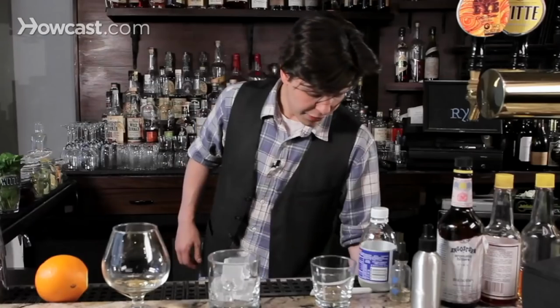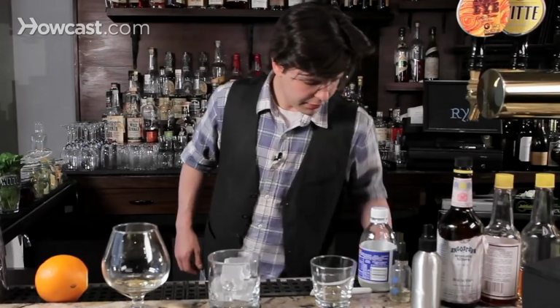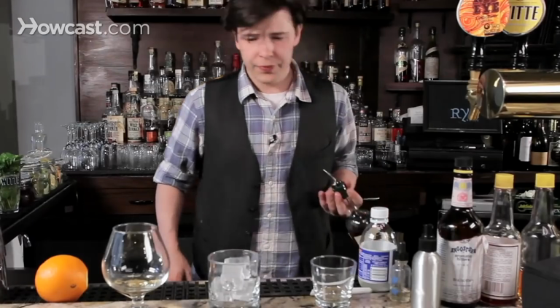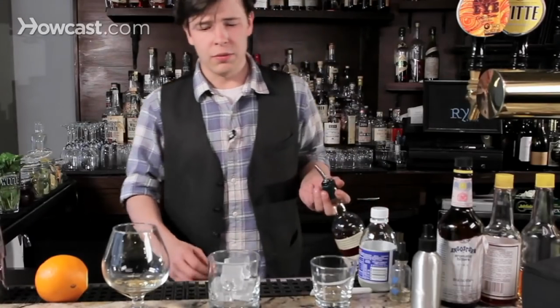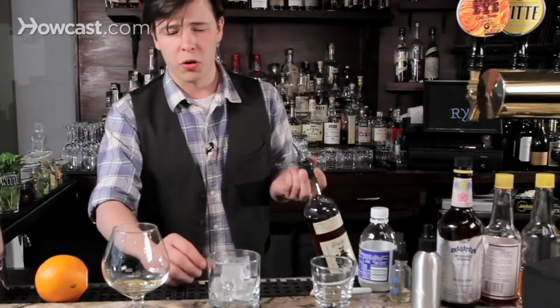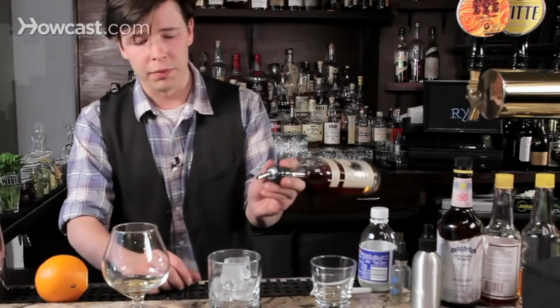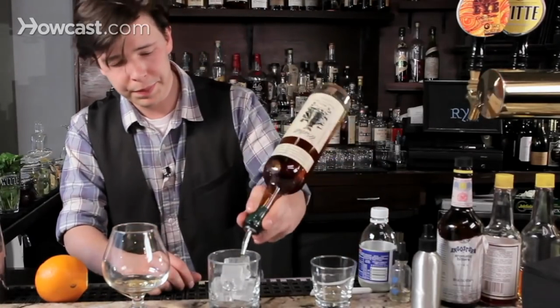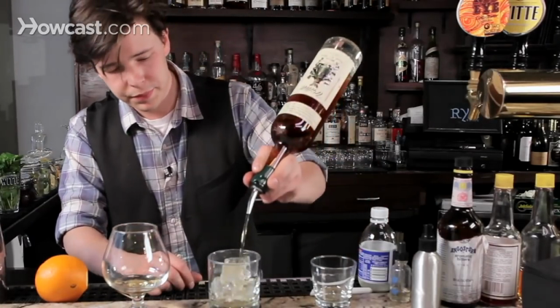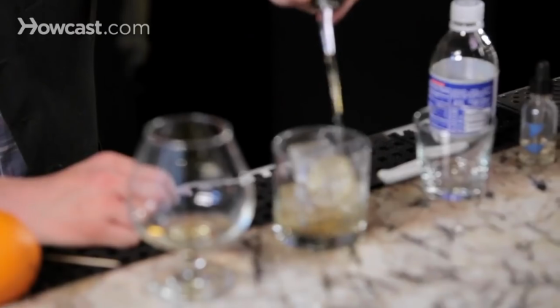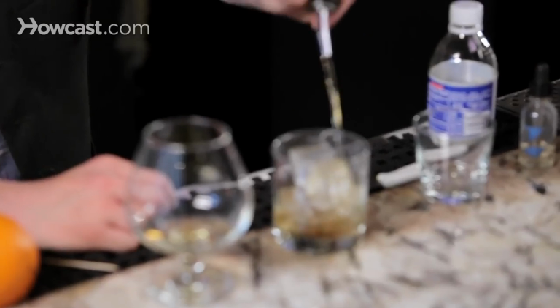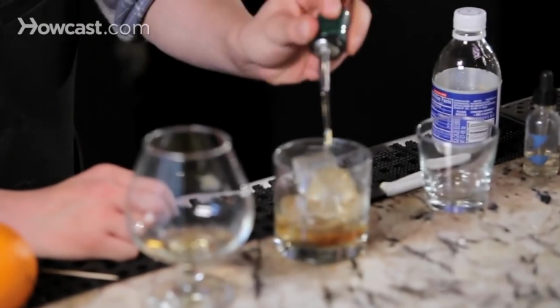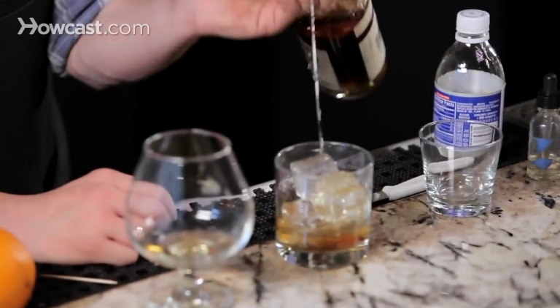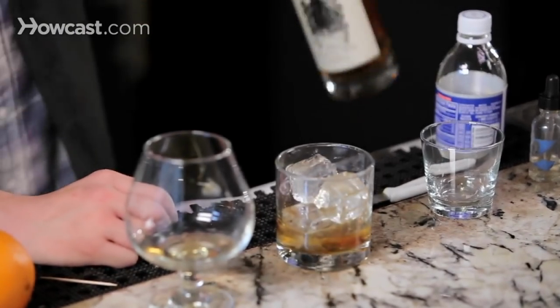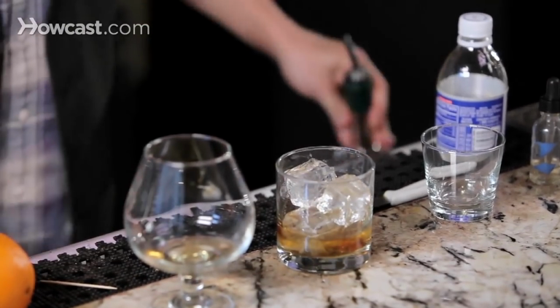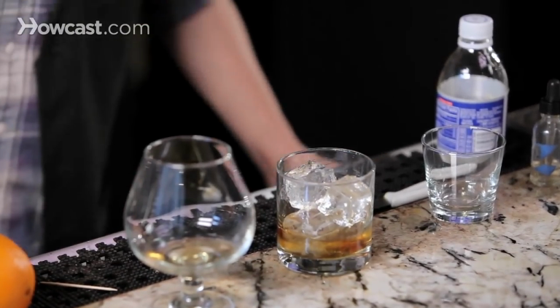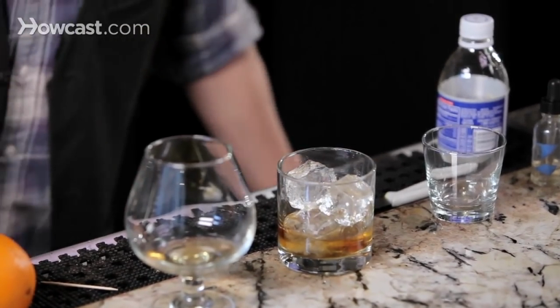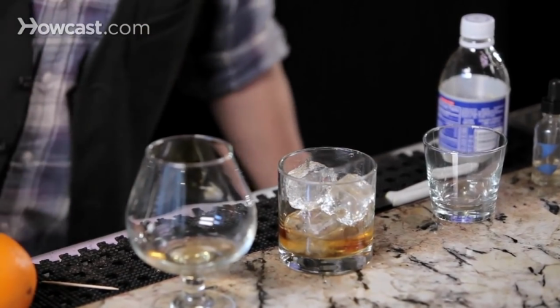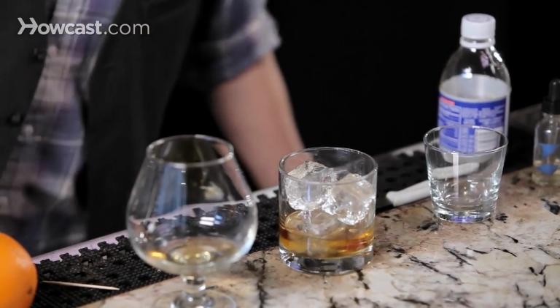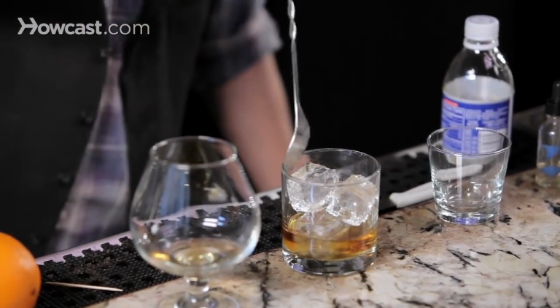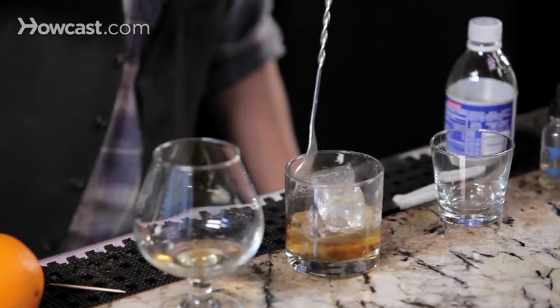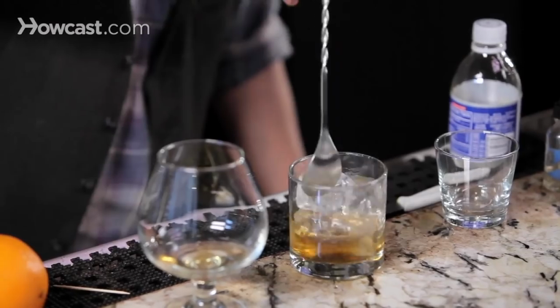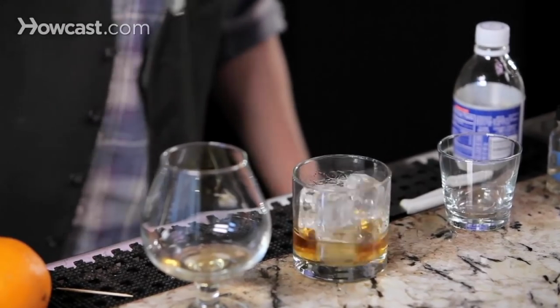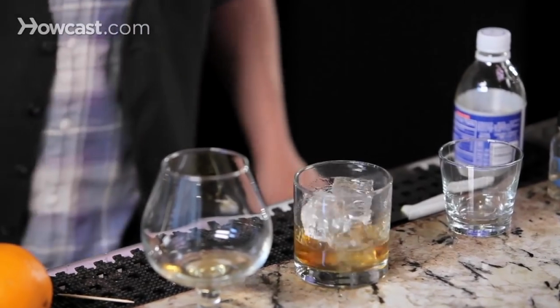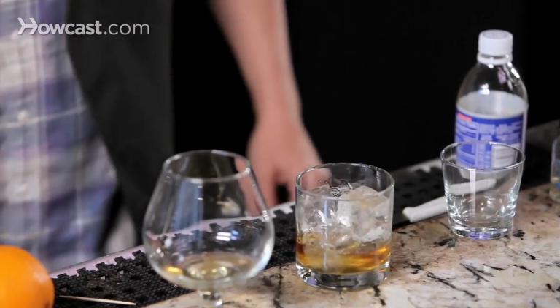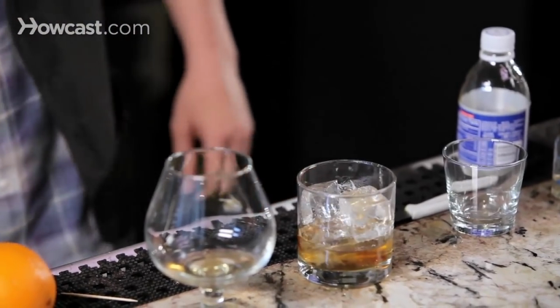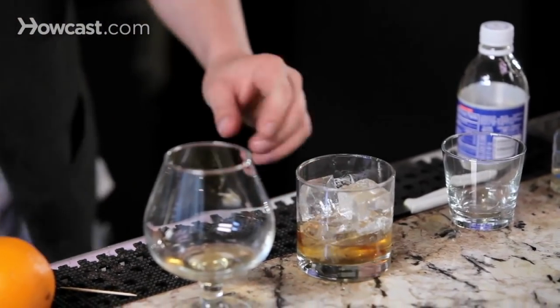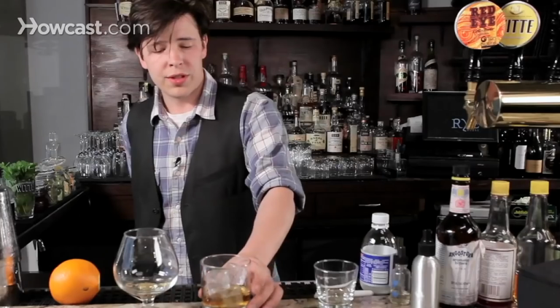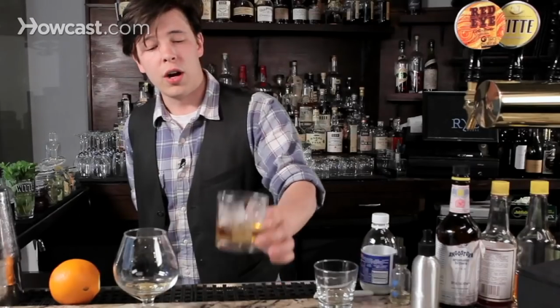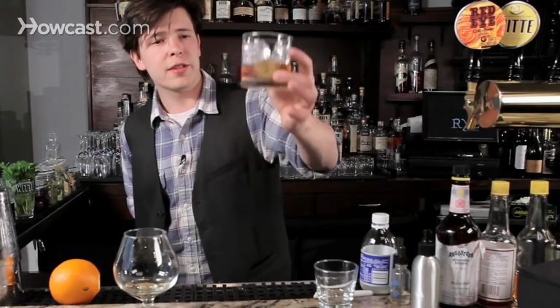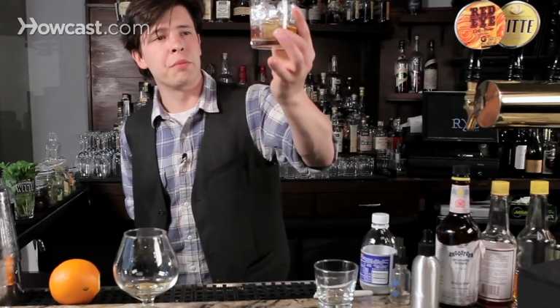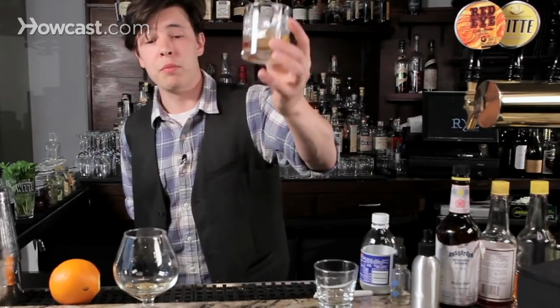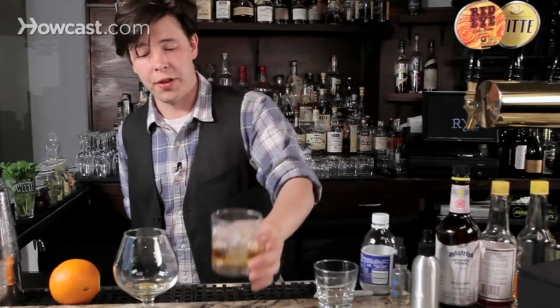And for that, just pour it right on. You can give it a quick little stir to make sure that it gets even contact. But mostly, whiskey on the rocks is a simple and beautiful thing.